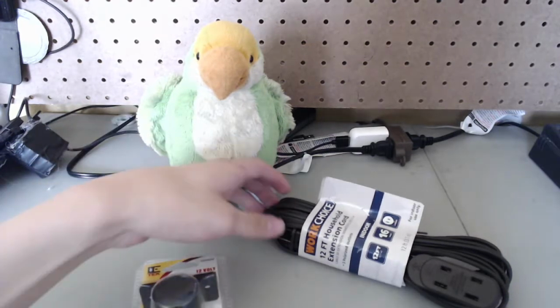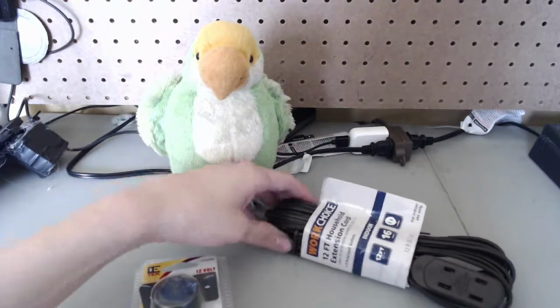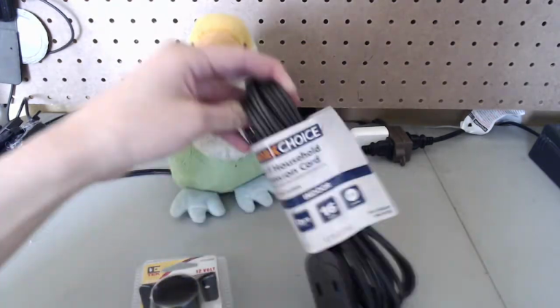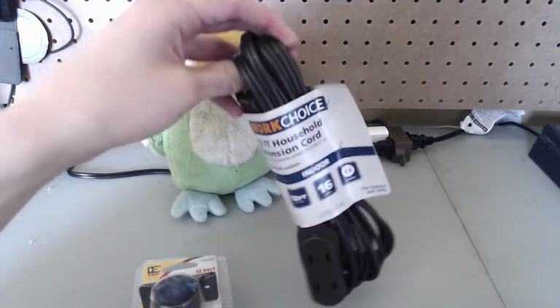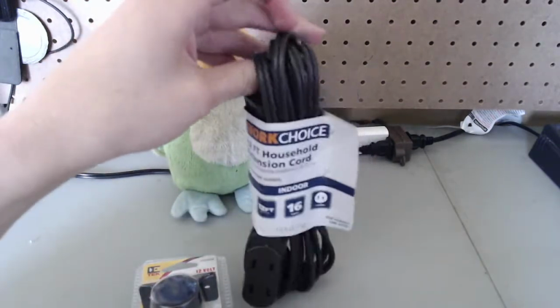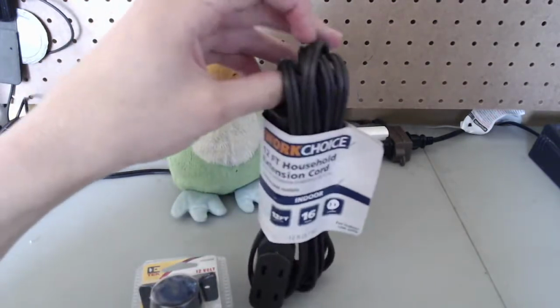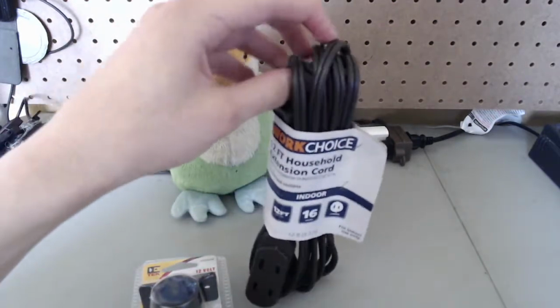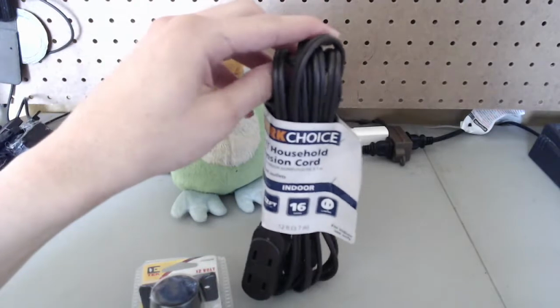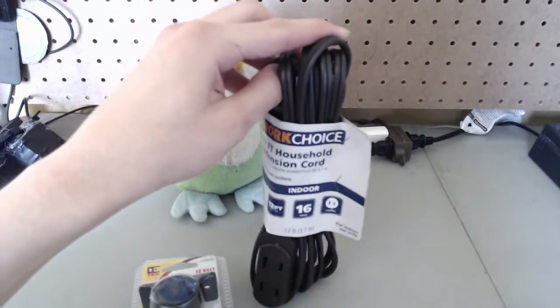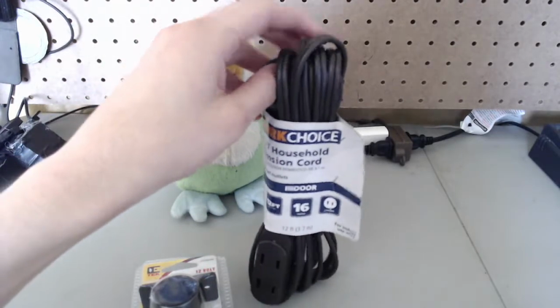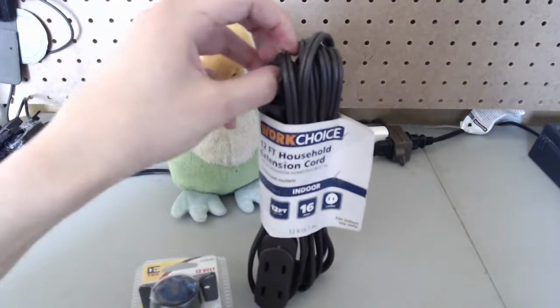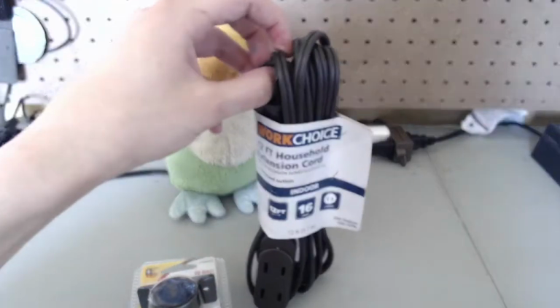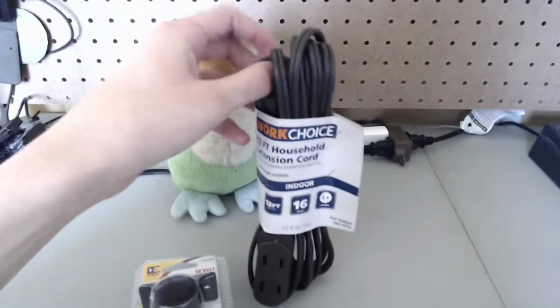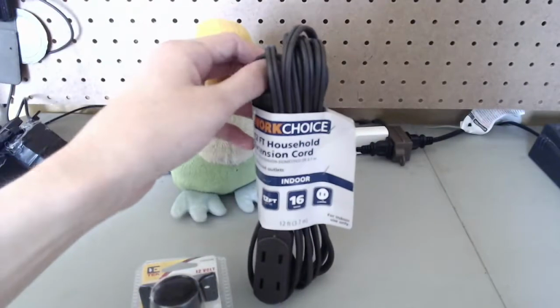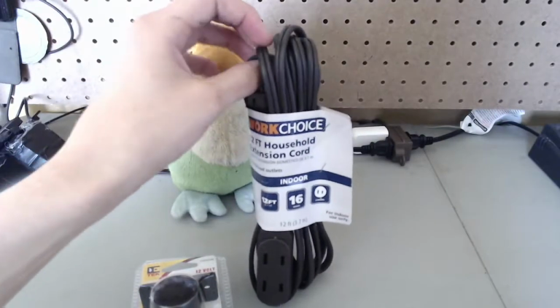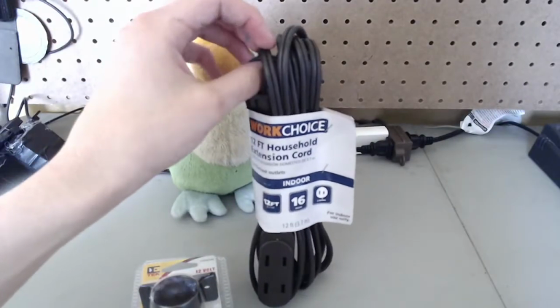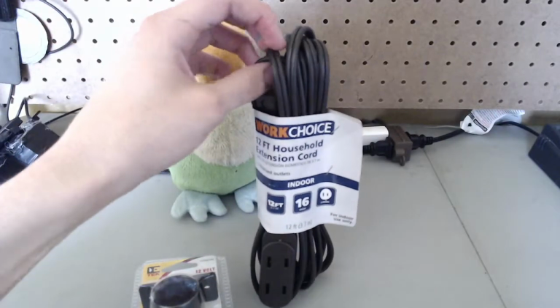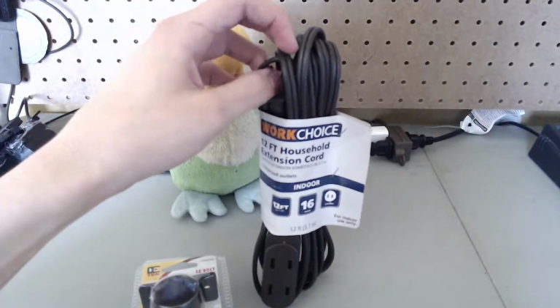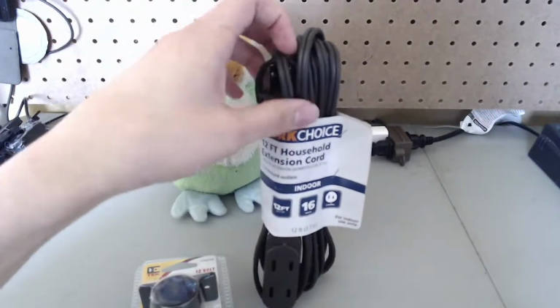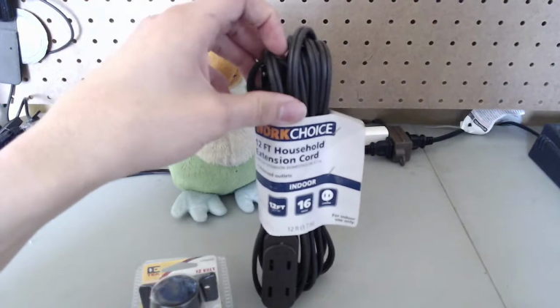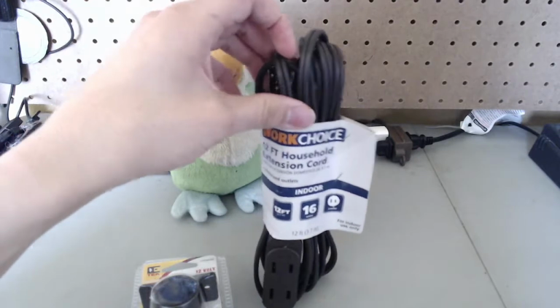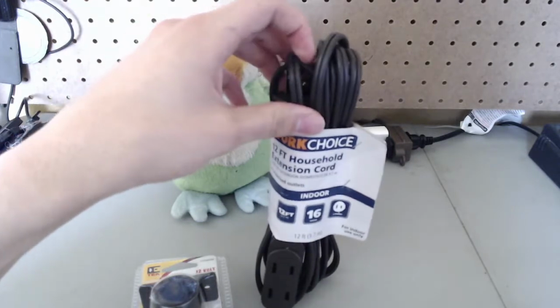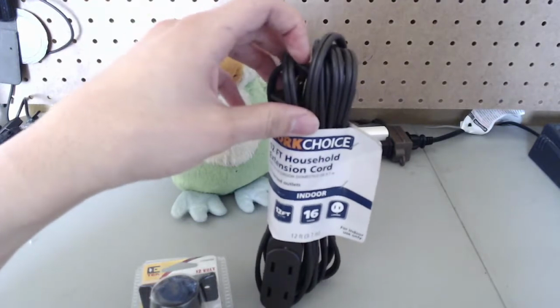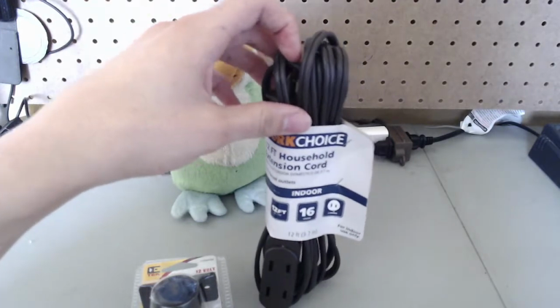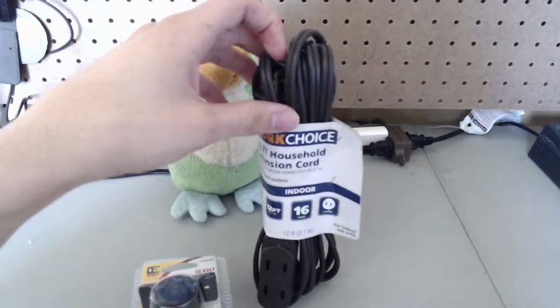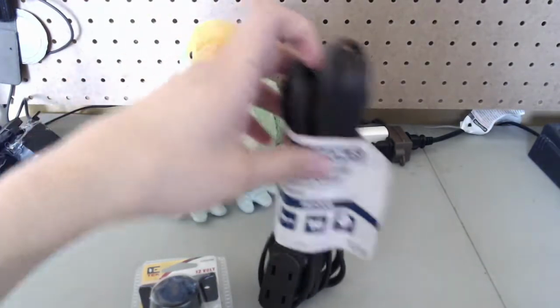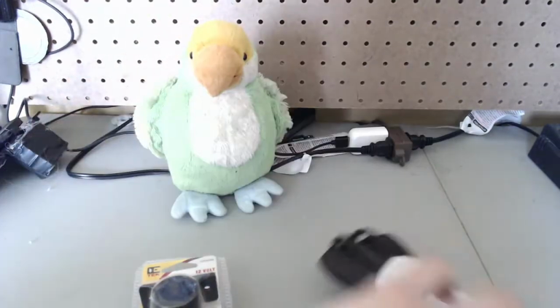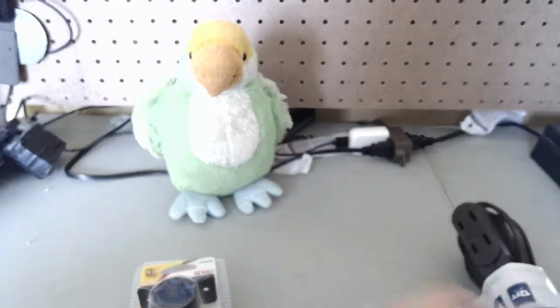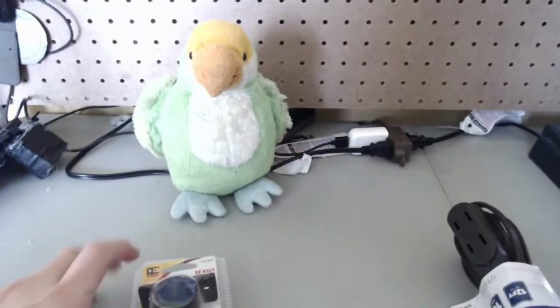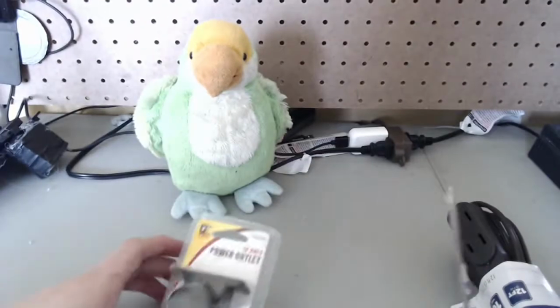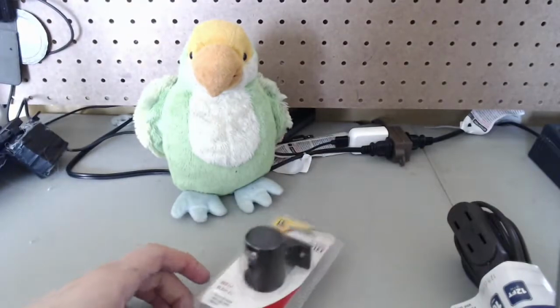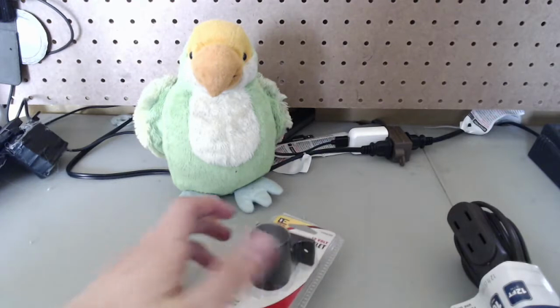To do that we're gonna use this wire. This is an extension cable. We're gonna clip off one end of it and use the other end to connect to the battery. So let's open up the boxes and set this up.